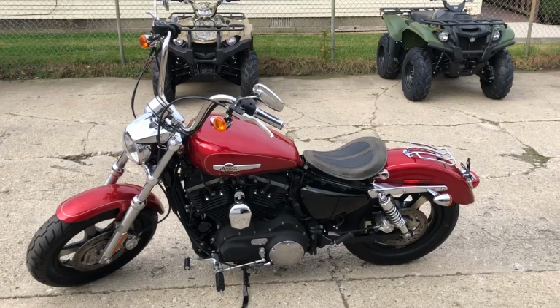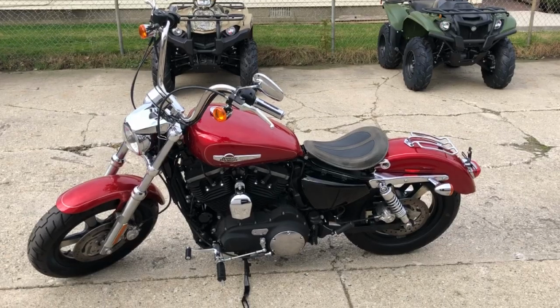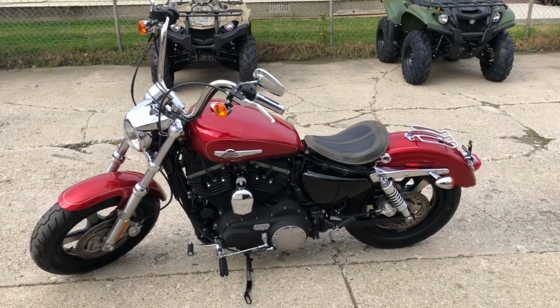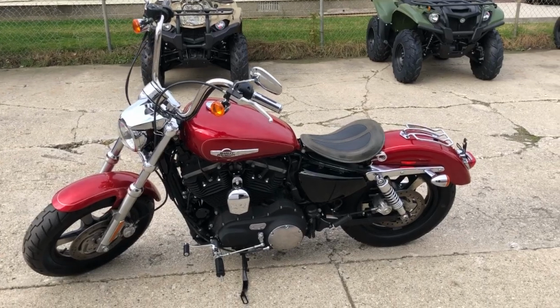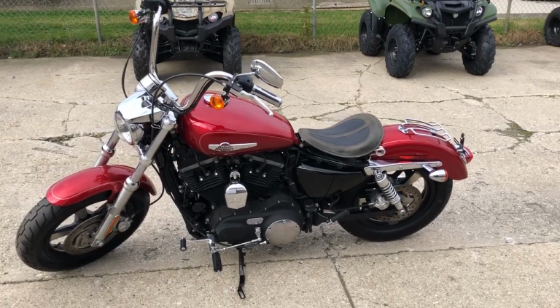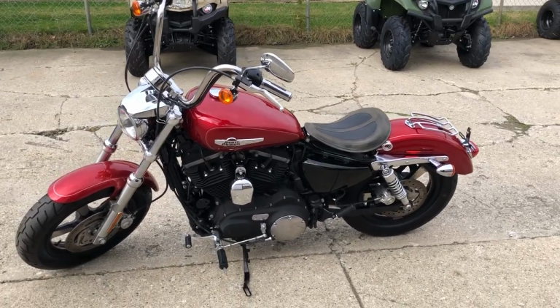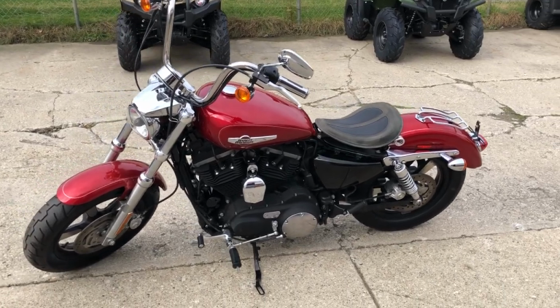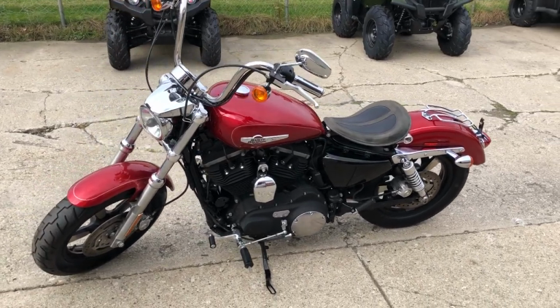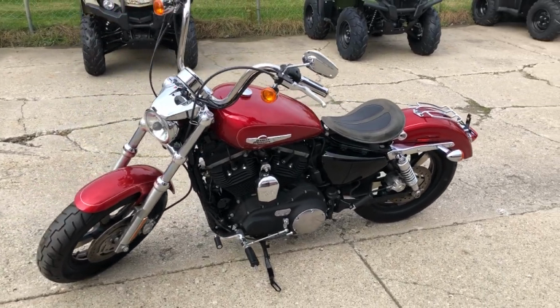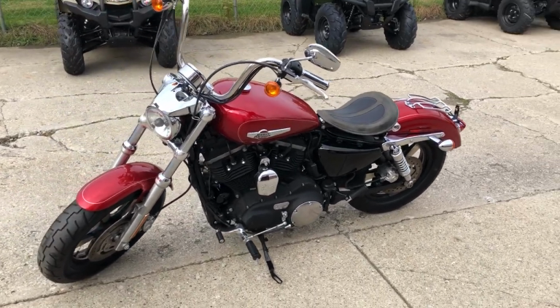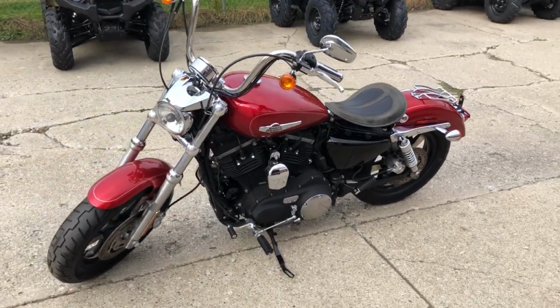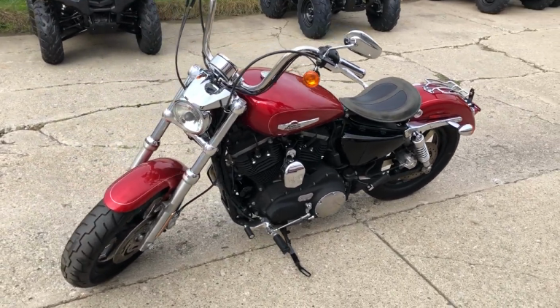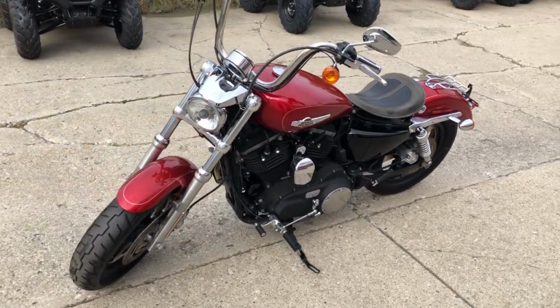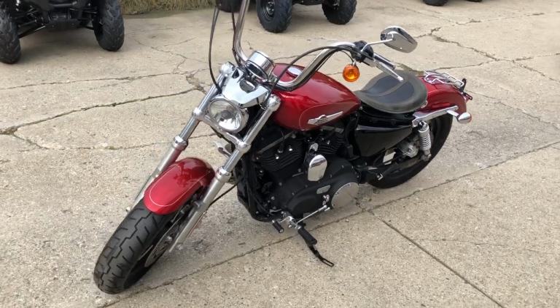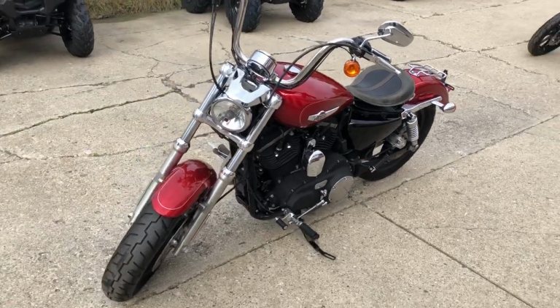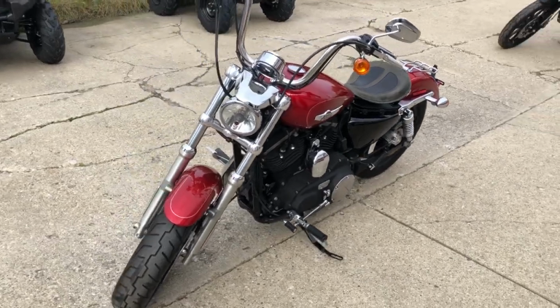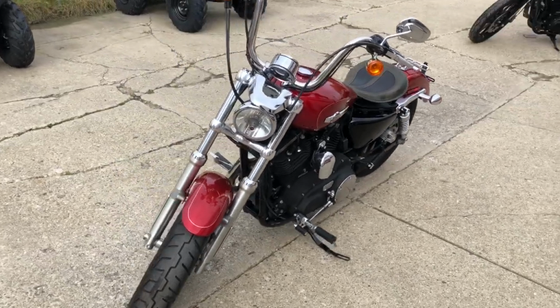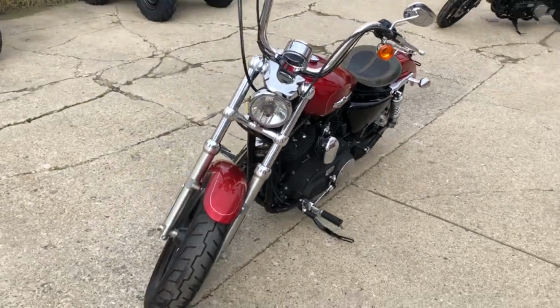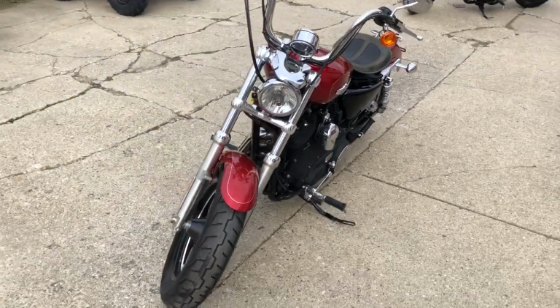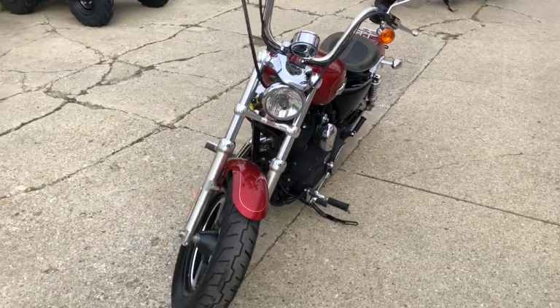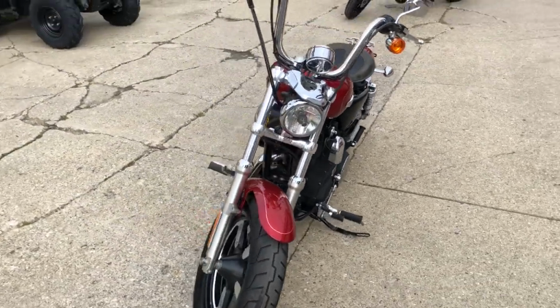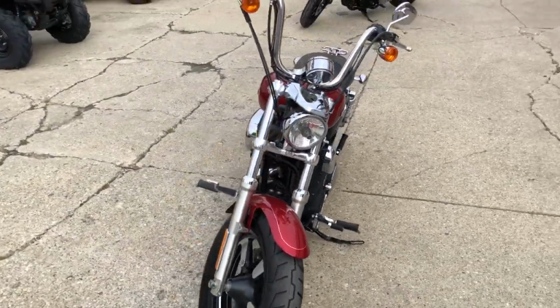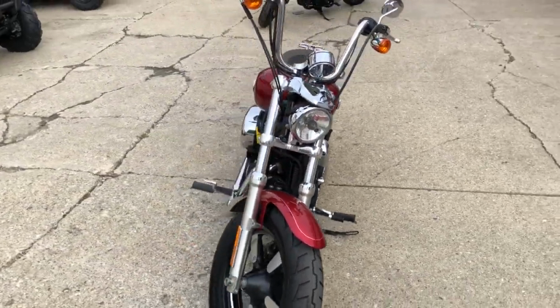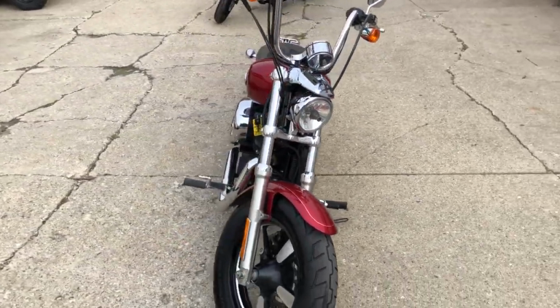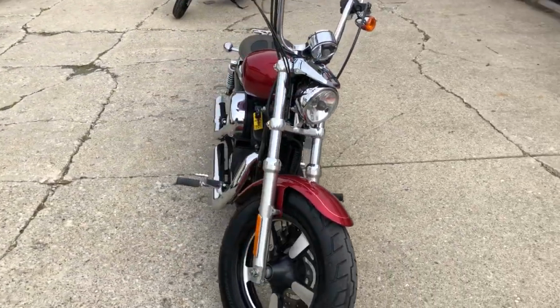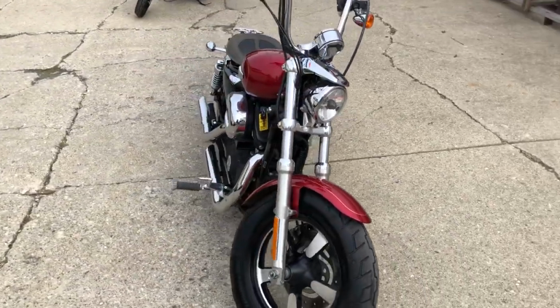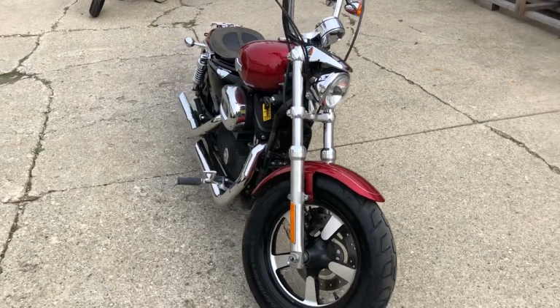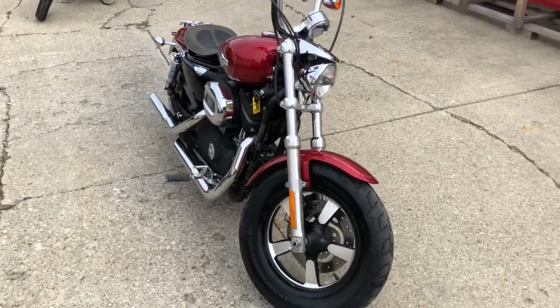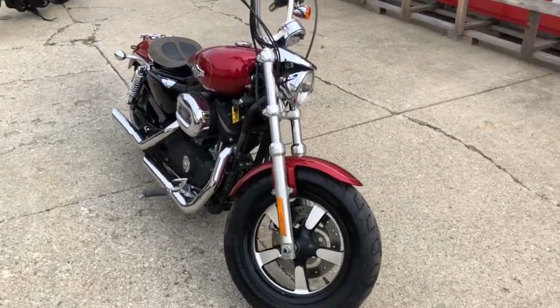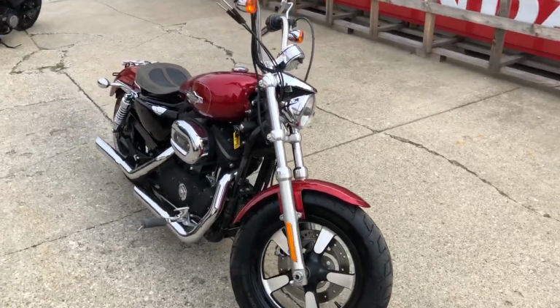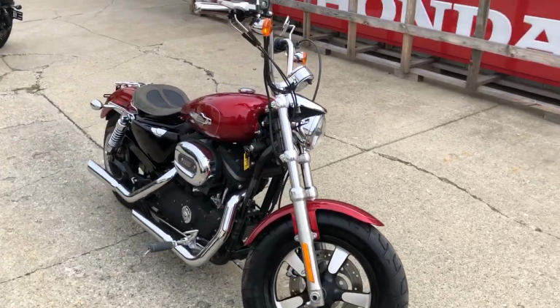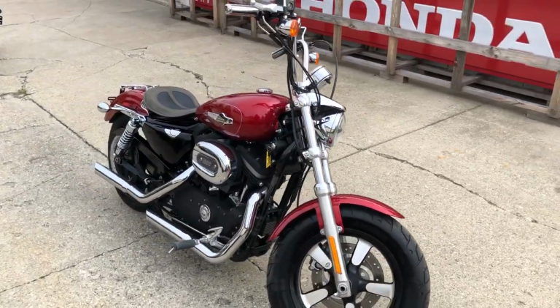Hey guys, ApprovalPowerSports.com here. Check this one out. 2012 Harley-Davidson Sportster 1200 for sale. Only 10,941 miles. Sharp bike in Candy Apple metallic red paint.